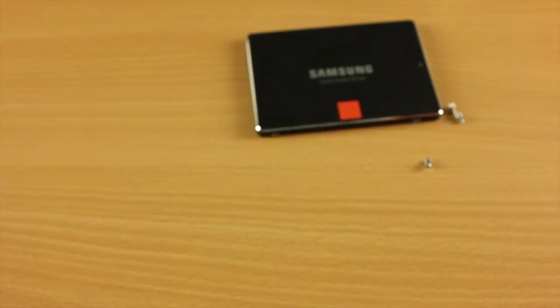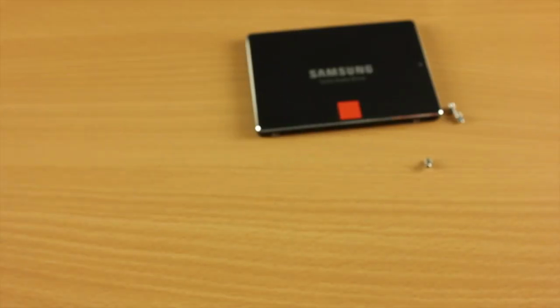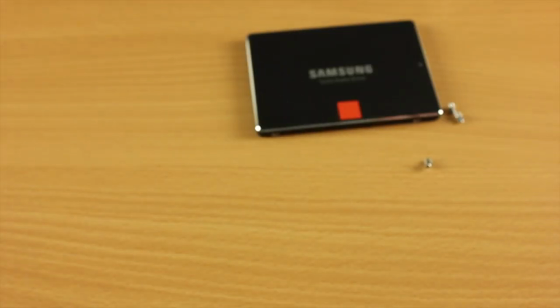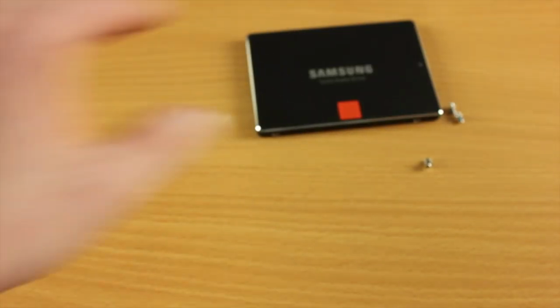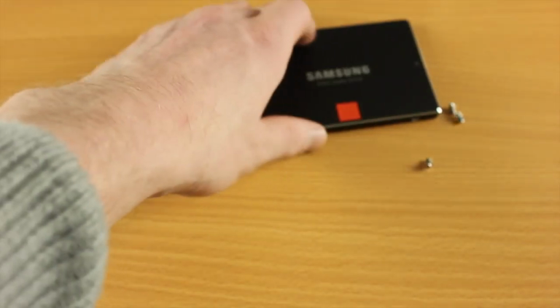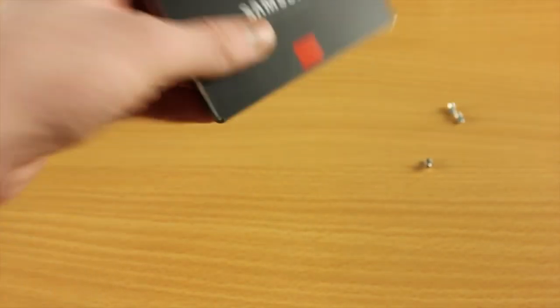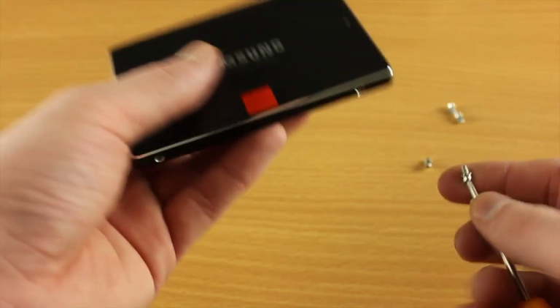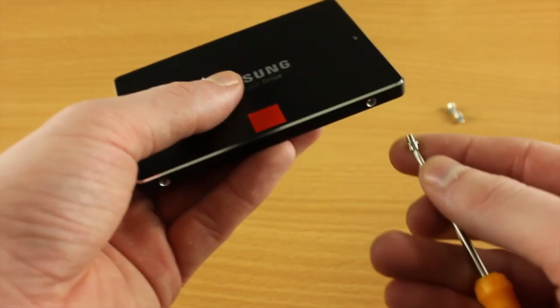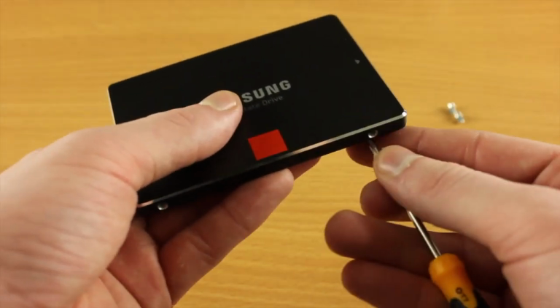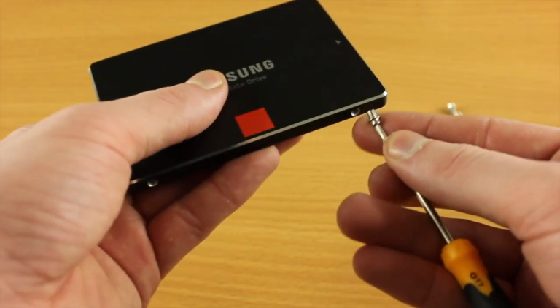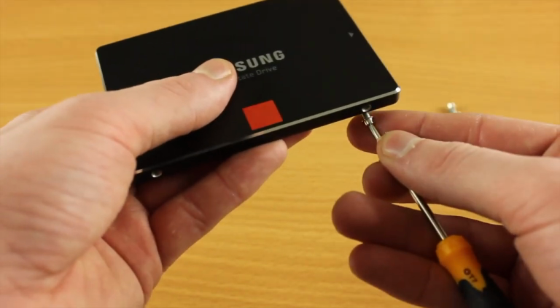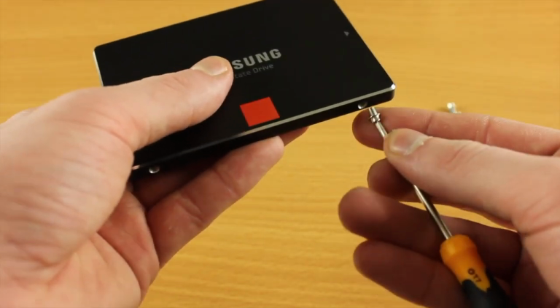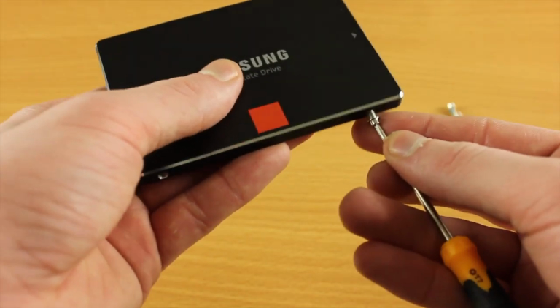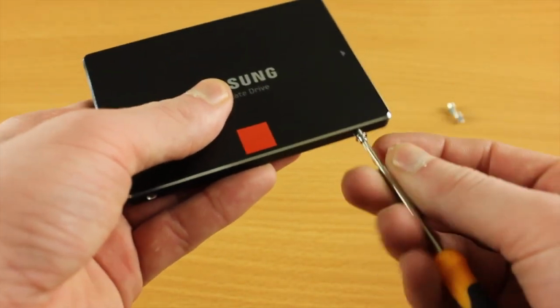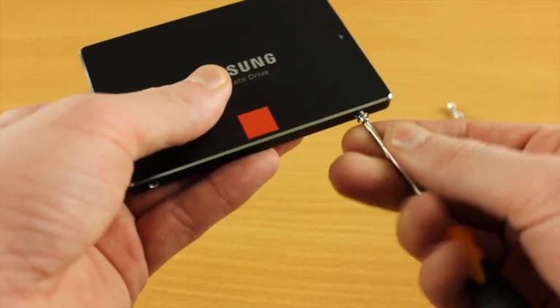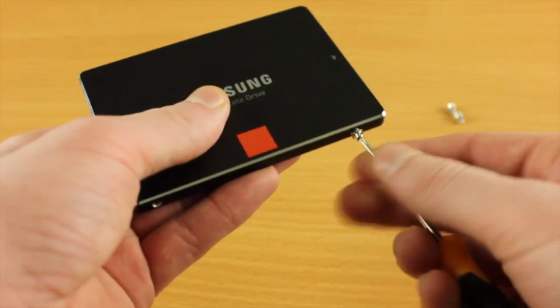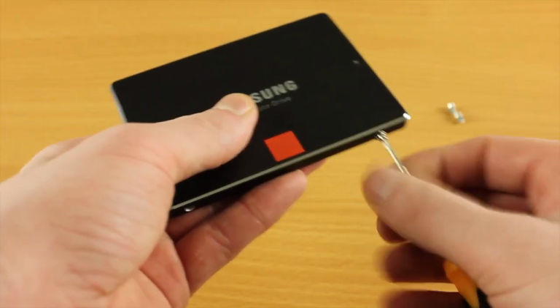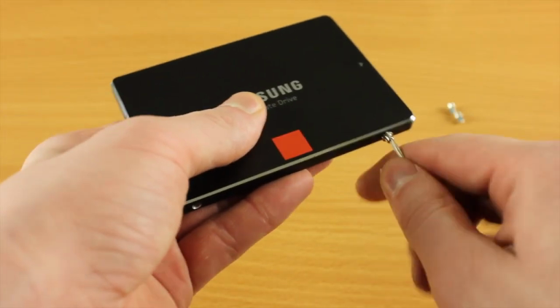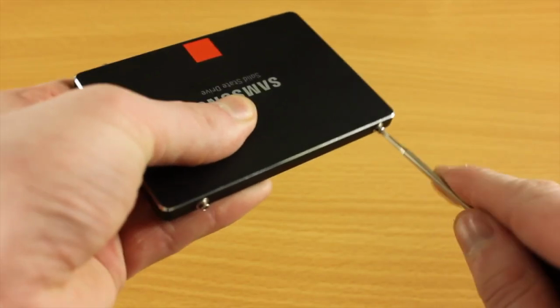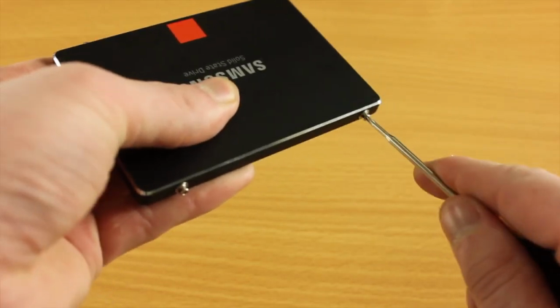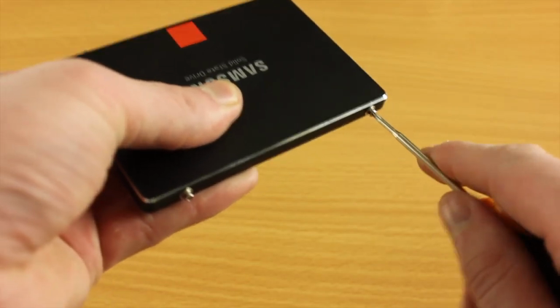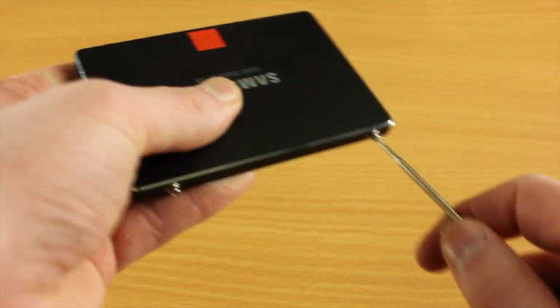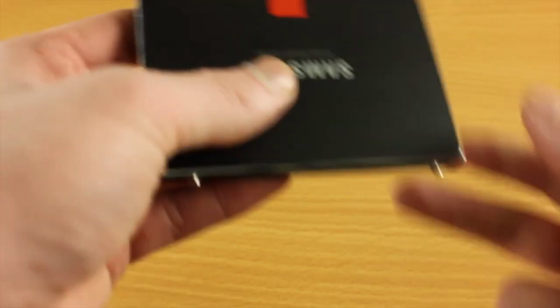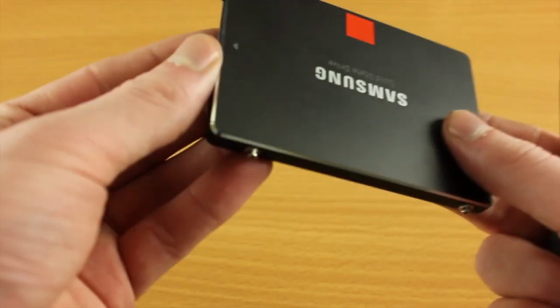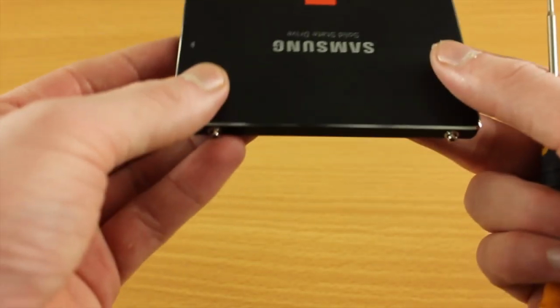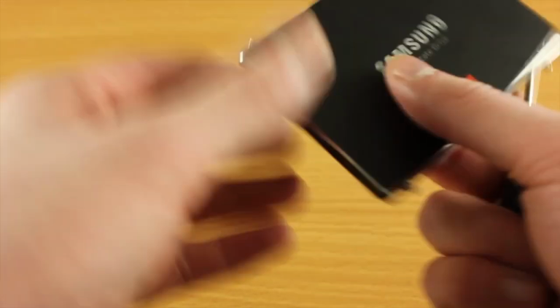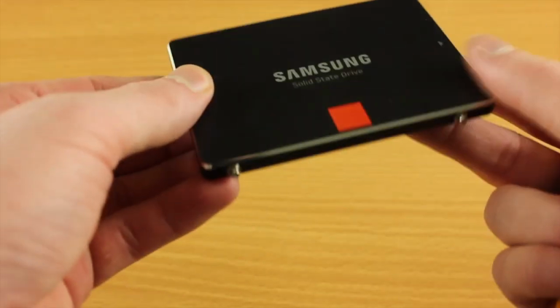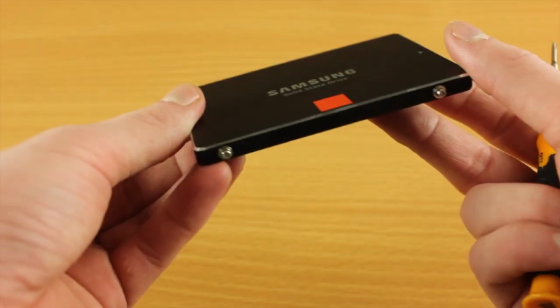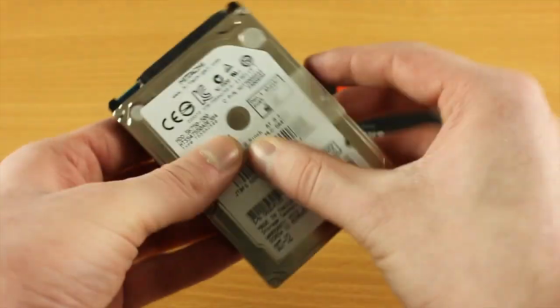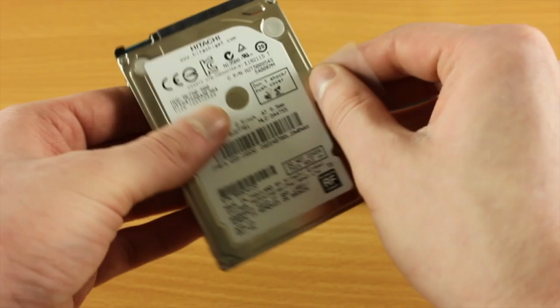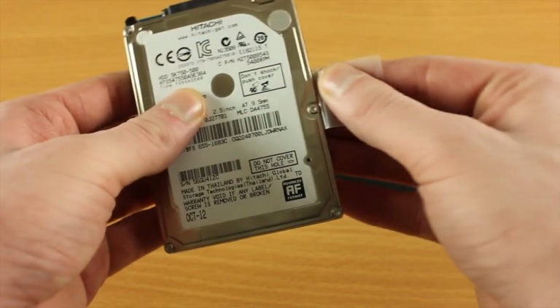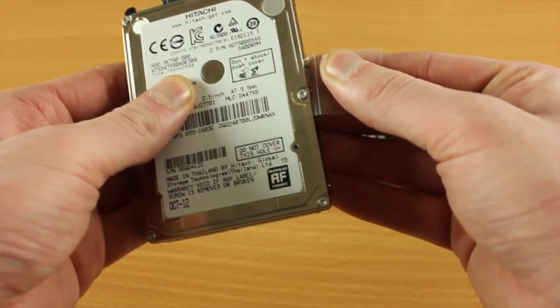You might be thinking, what's the point of actually putting an SSD into your MacBook or your PC? In the upcoming video after this one you will see why — you'll see the difference in the speed of the read and write performance of the SSD versus the standard hard drive.